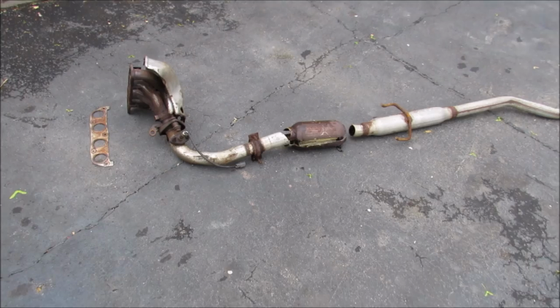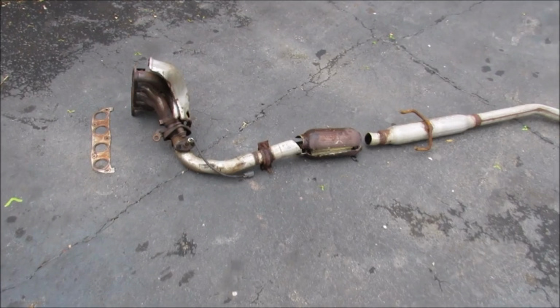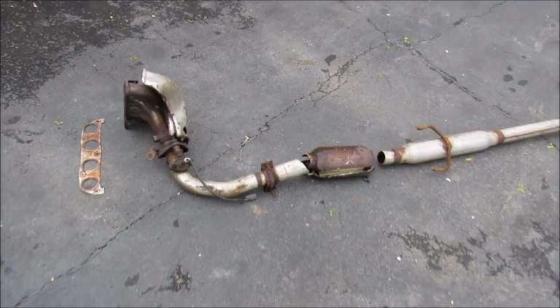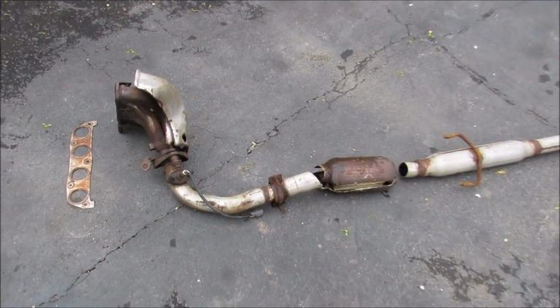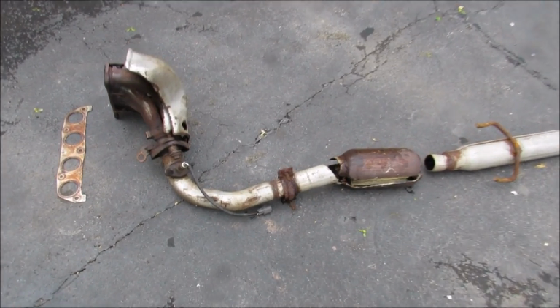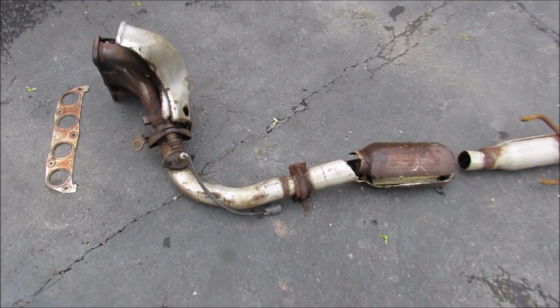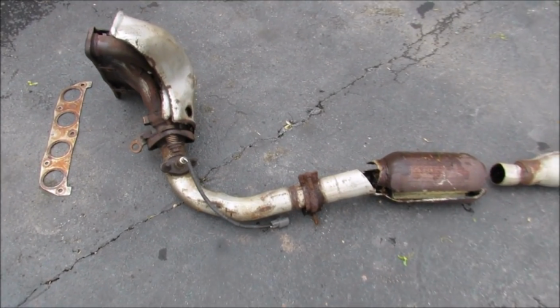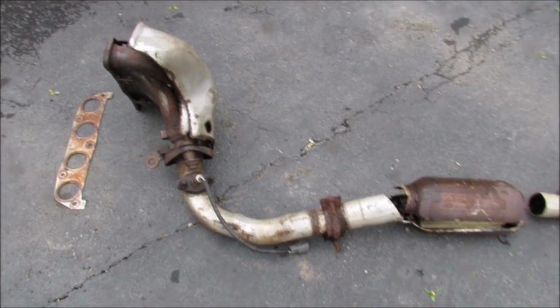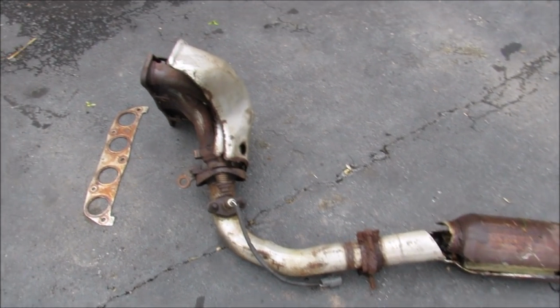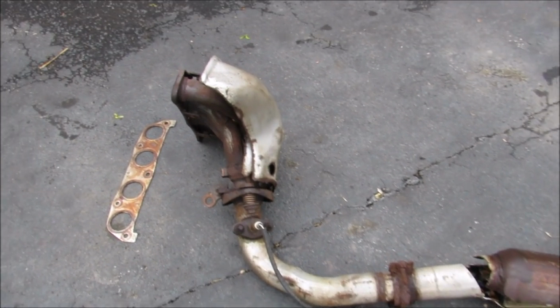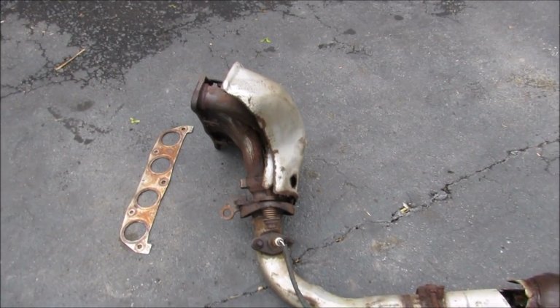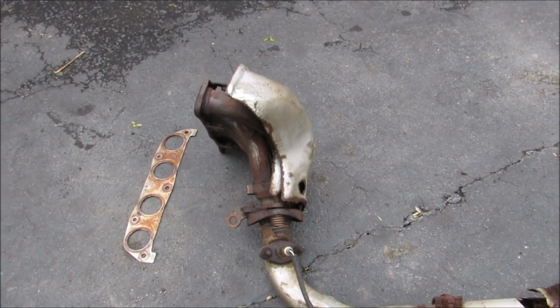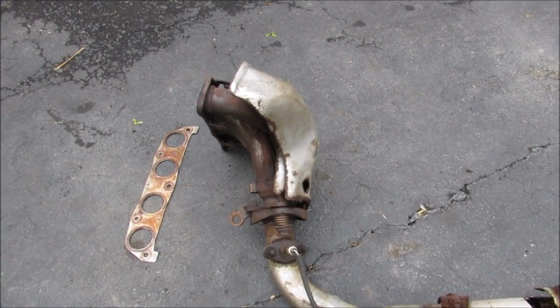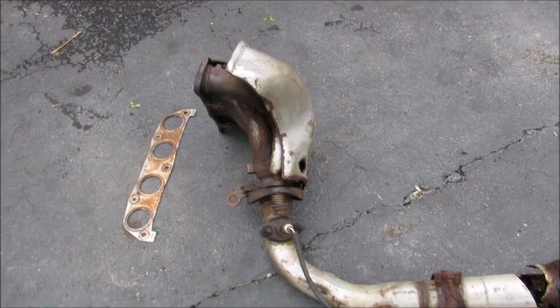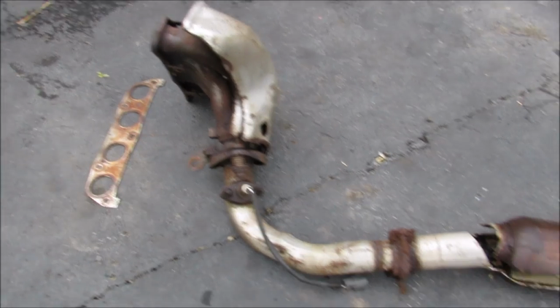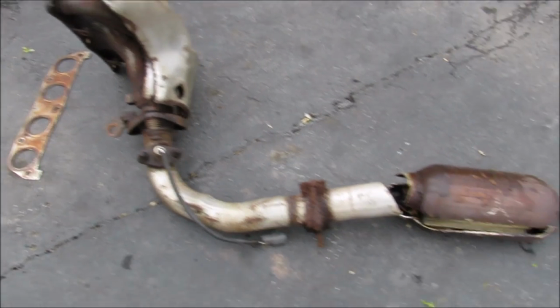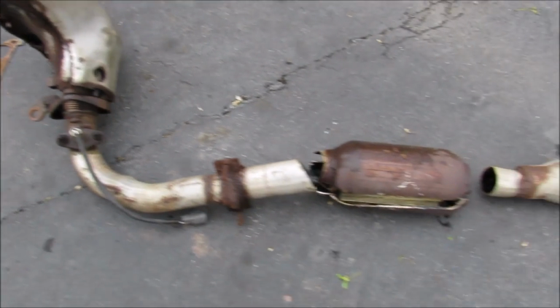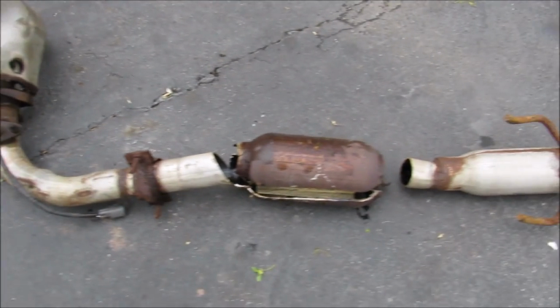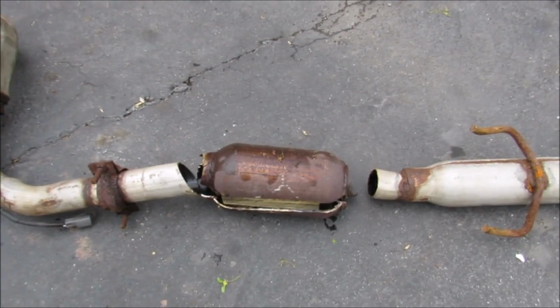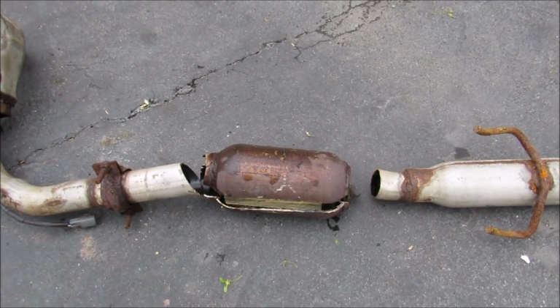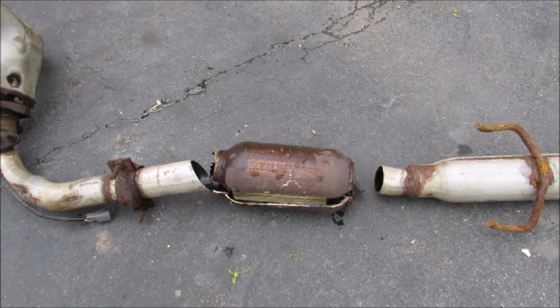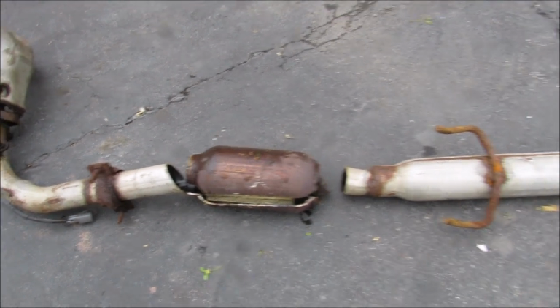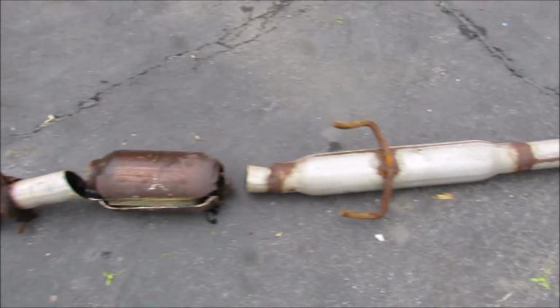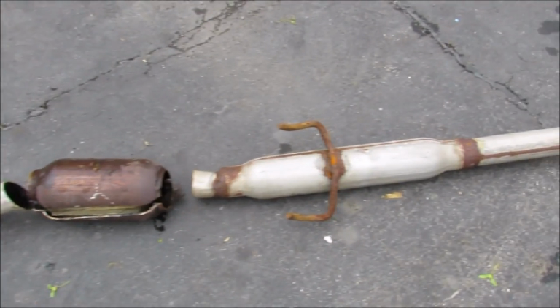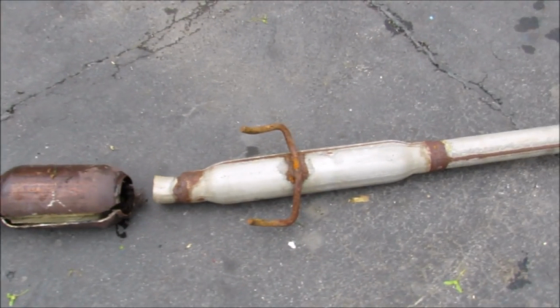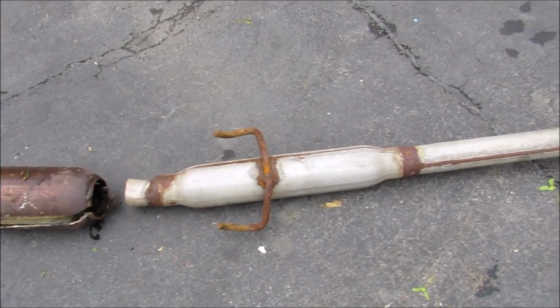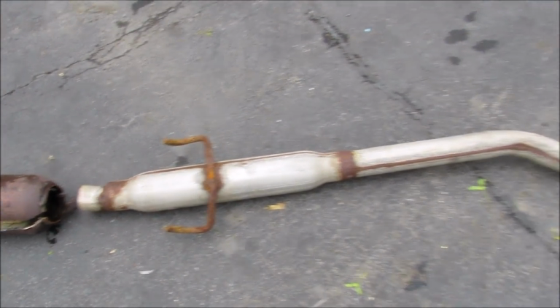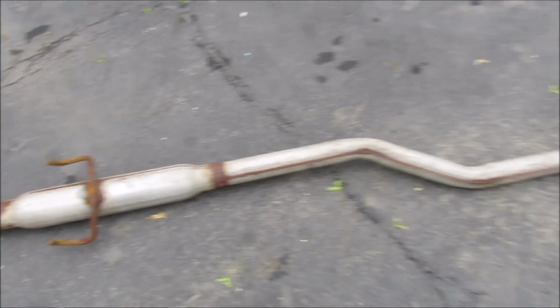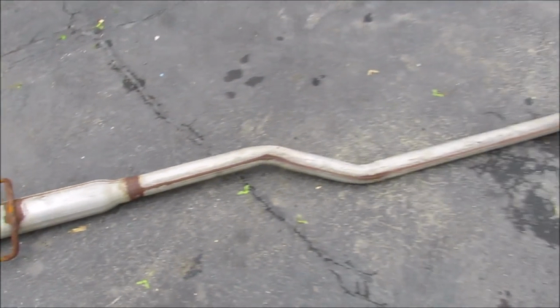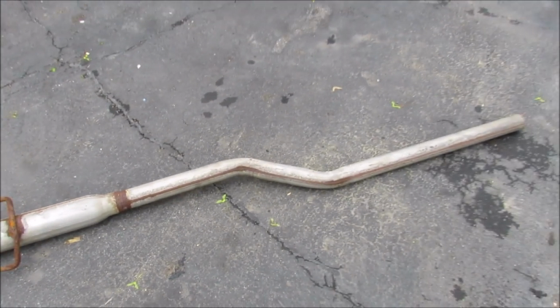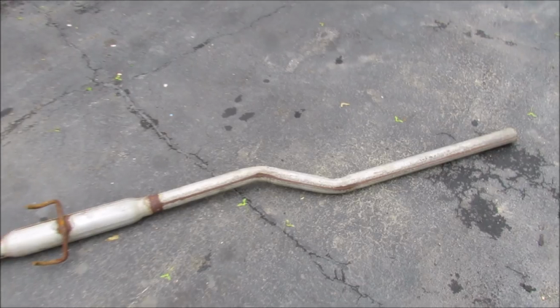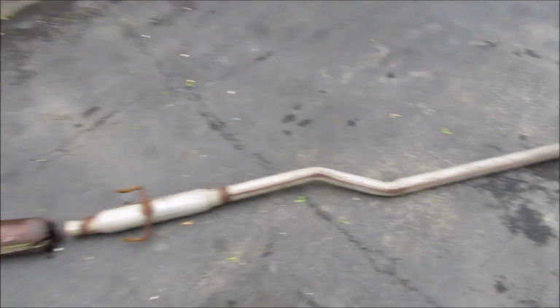We've got the entire exhaust laid out here. We've got the exhaust manifold up at the front, the catalytic converter in the middle, then the resonator and the tailpipe that leads out to the muffler.